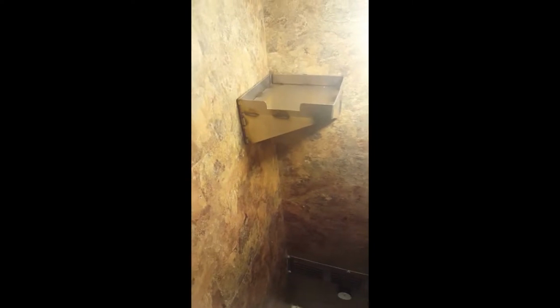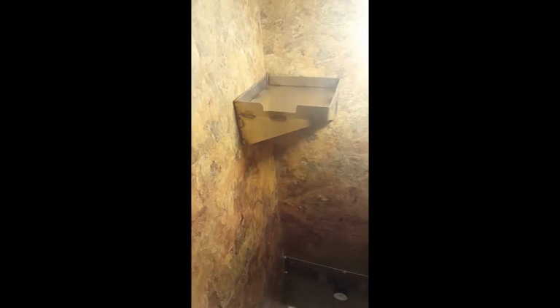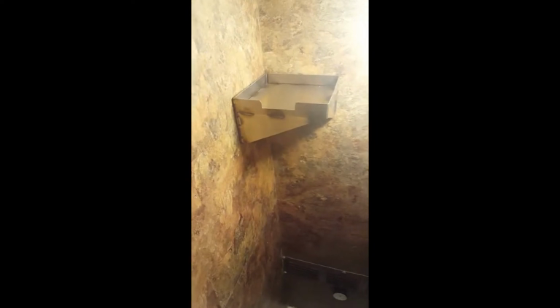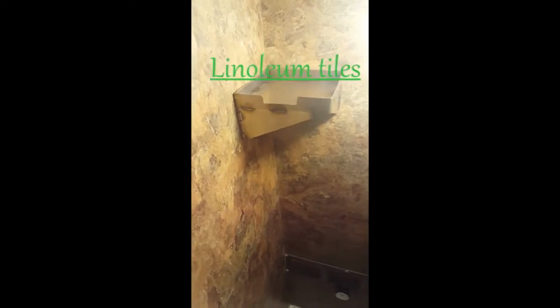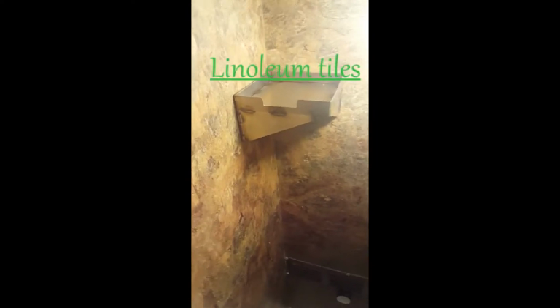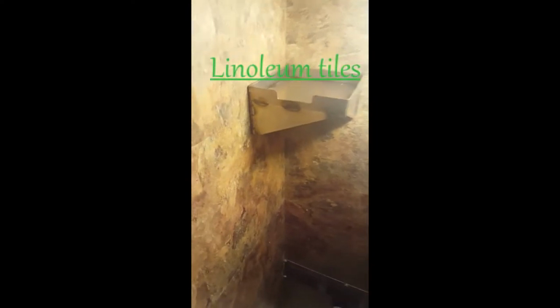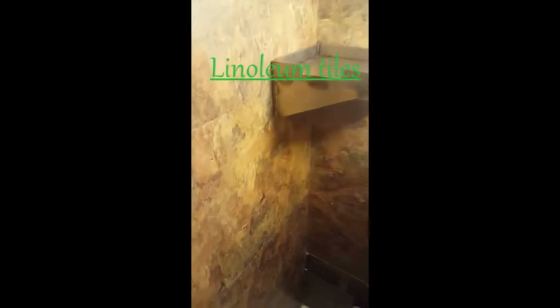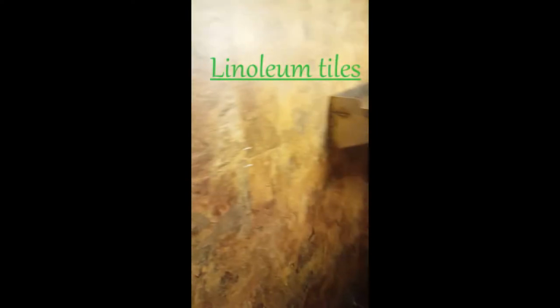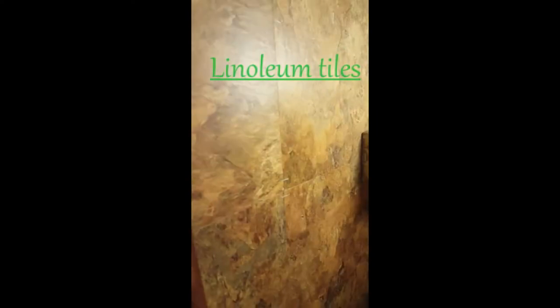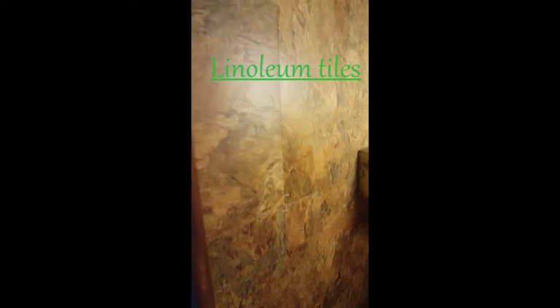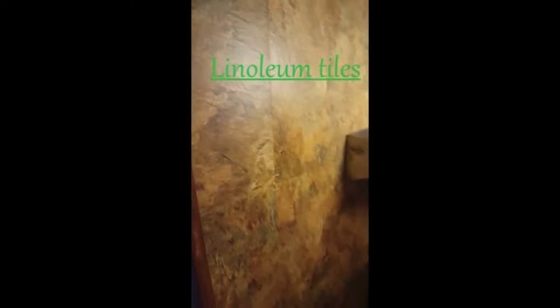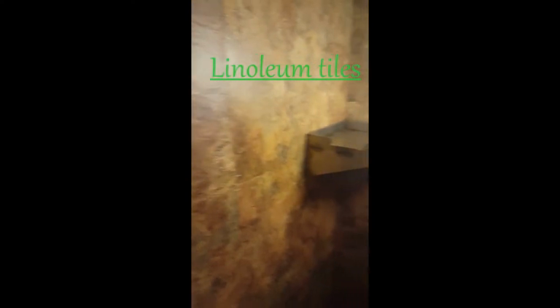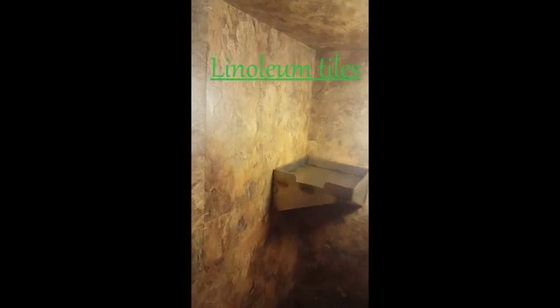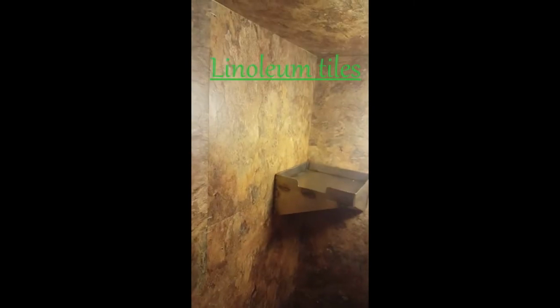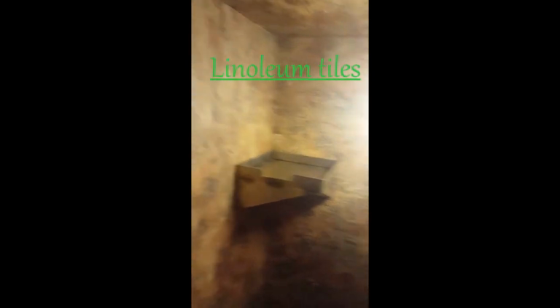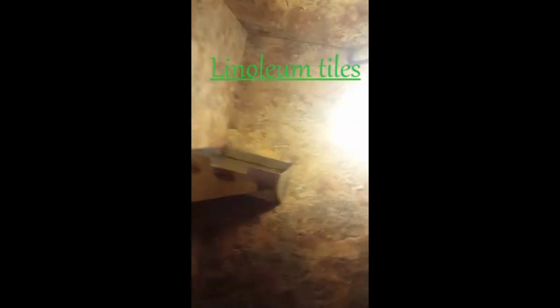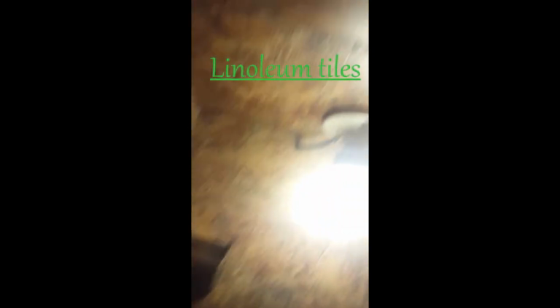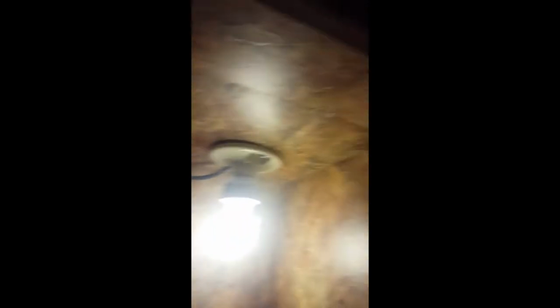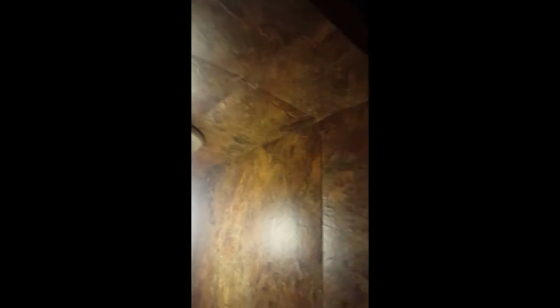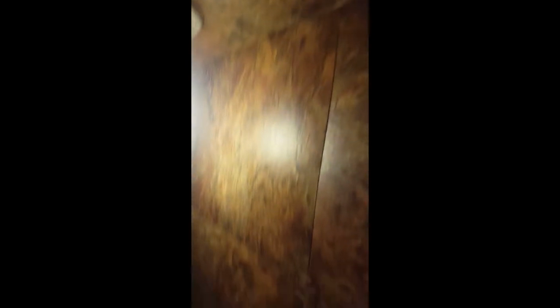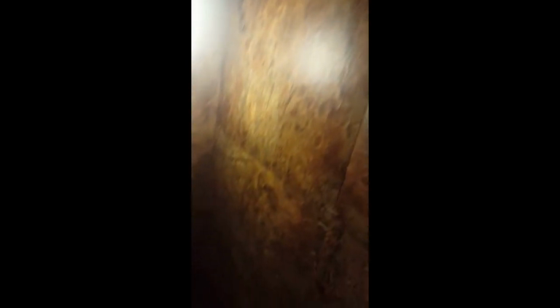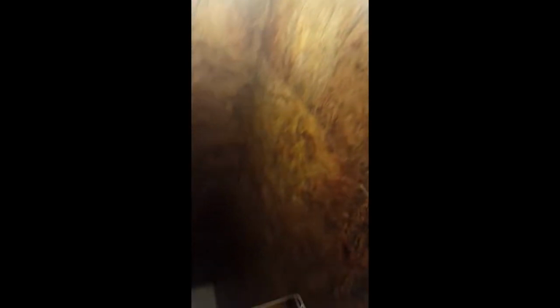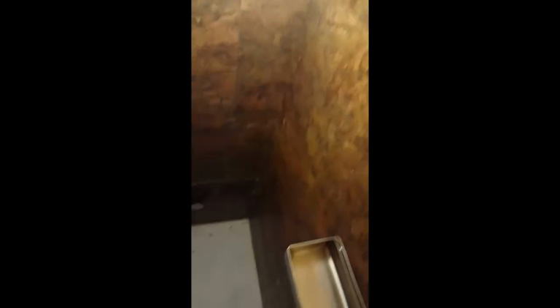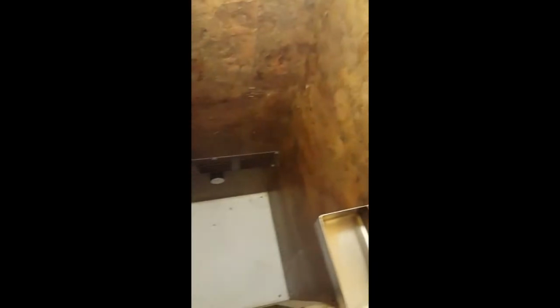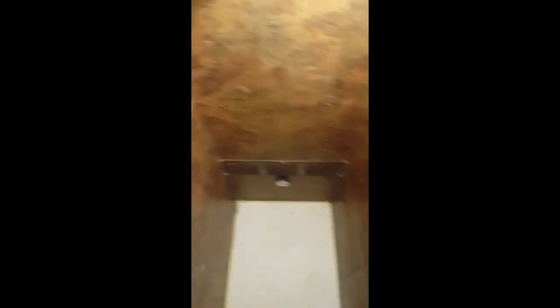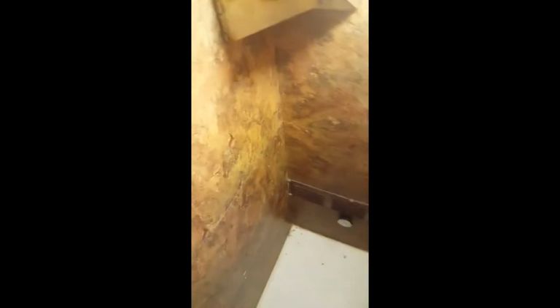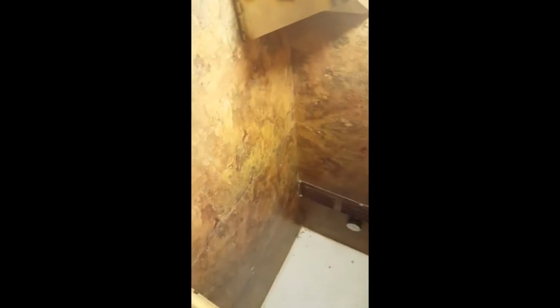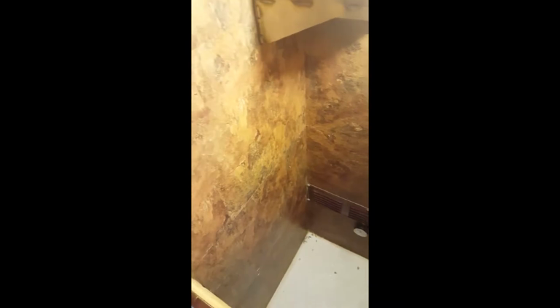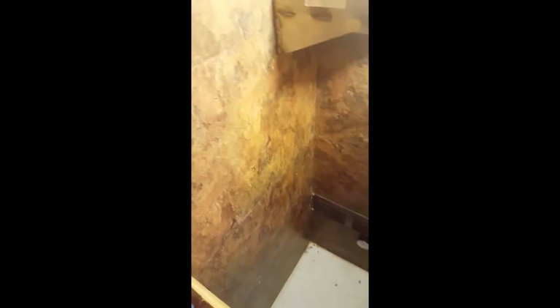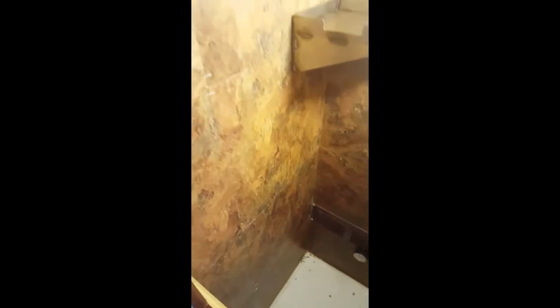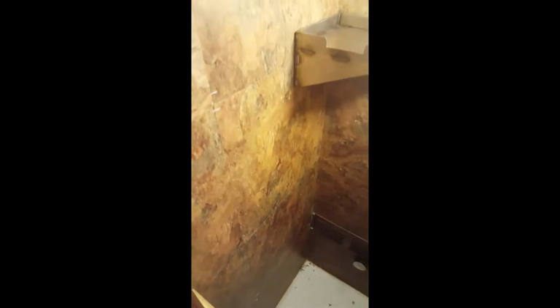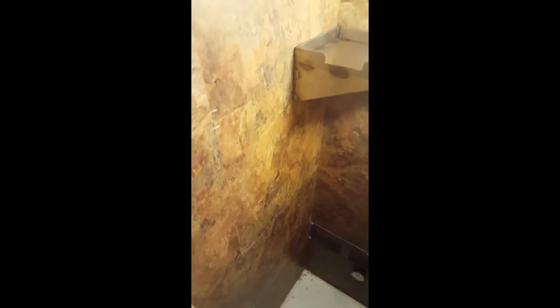We have what I'd call laminate flooring — they're like one-by-one square foot tiles. We put them everywhere in the enclosure, so it's very watertight.